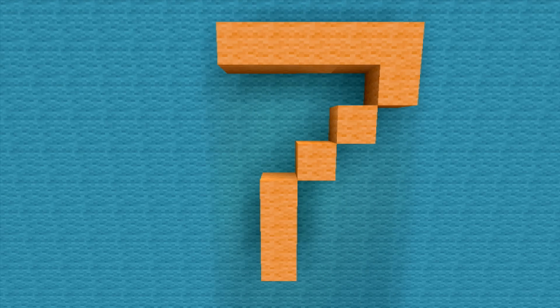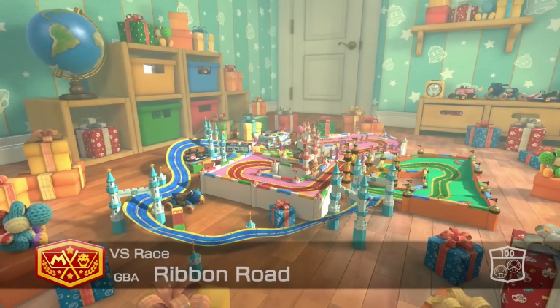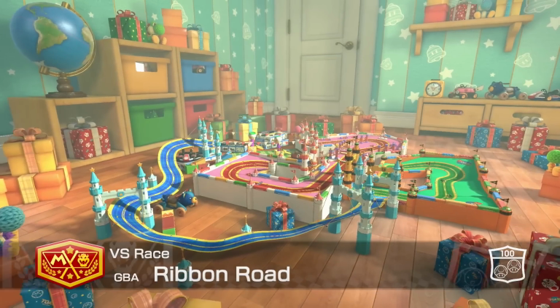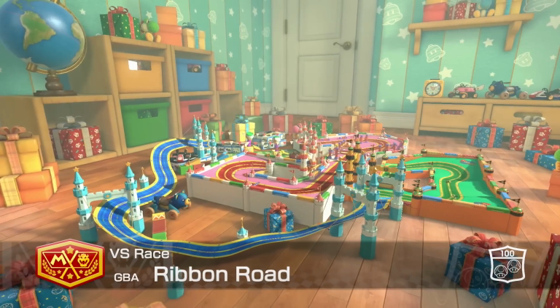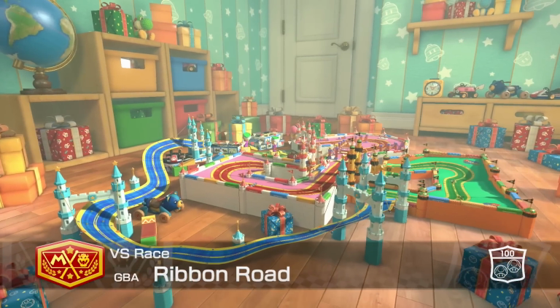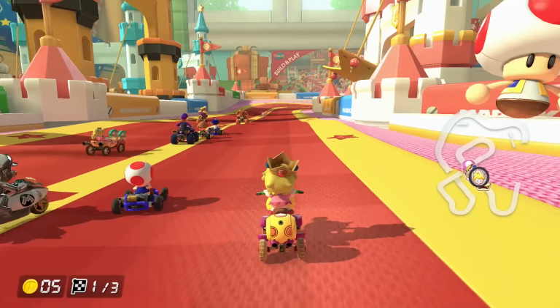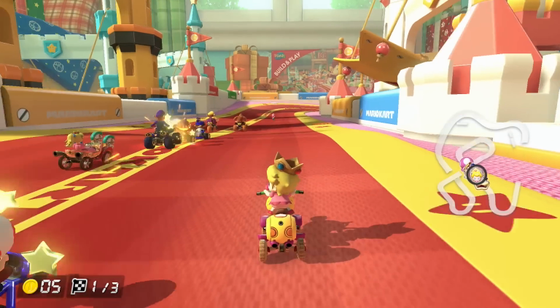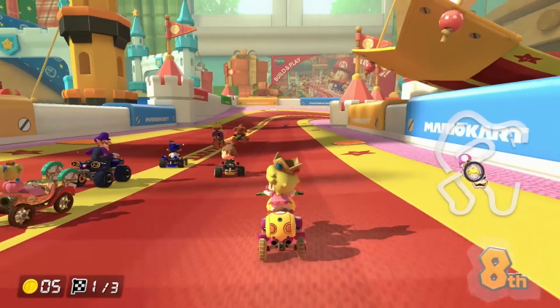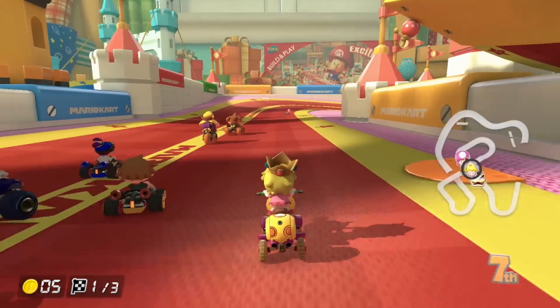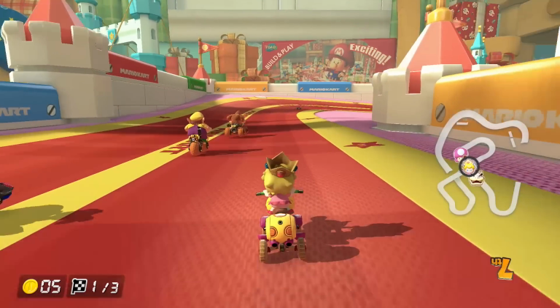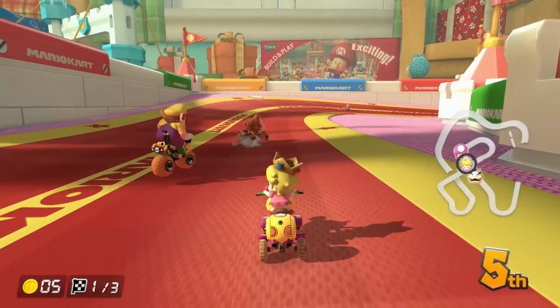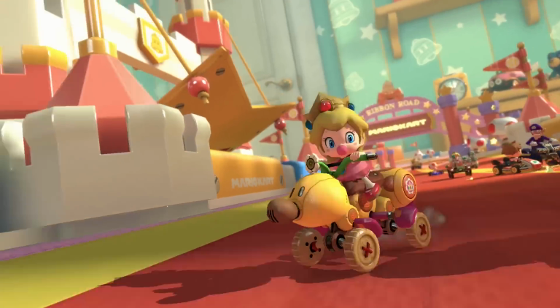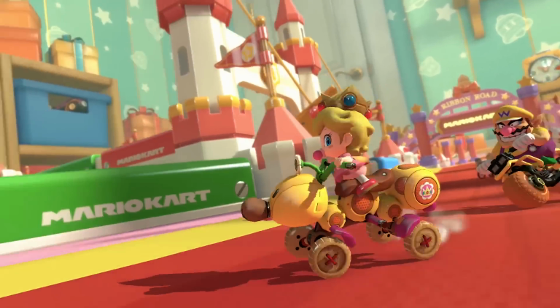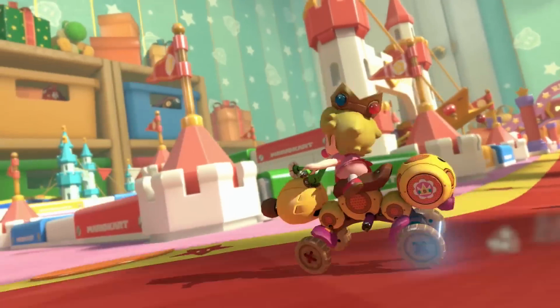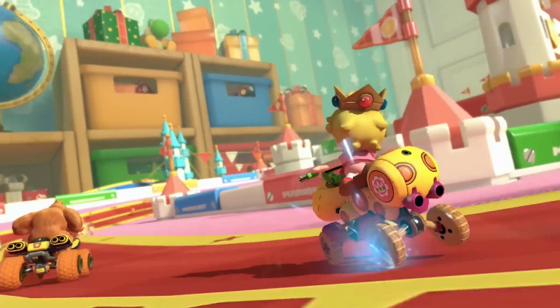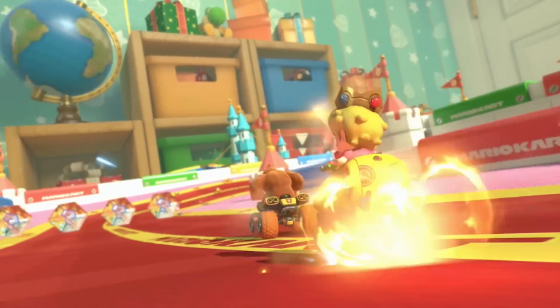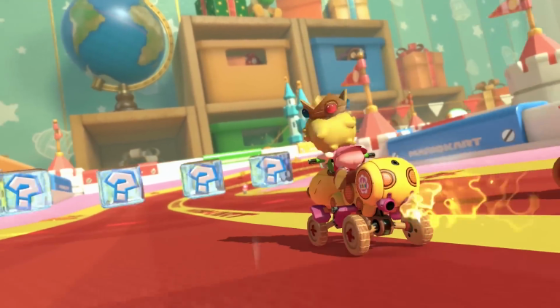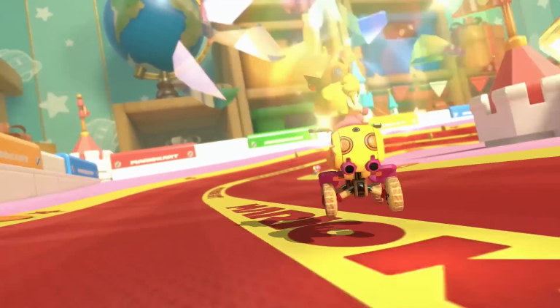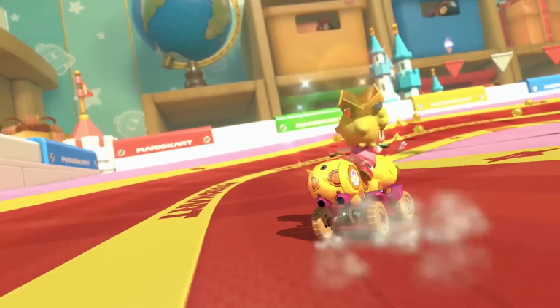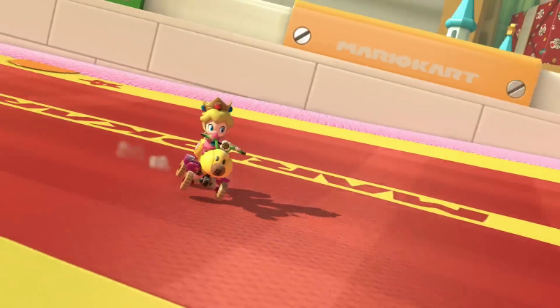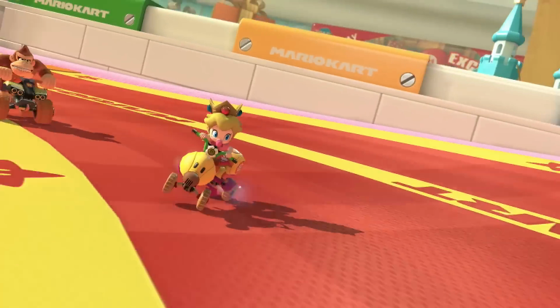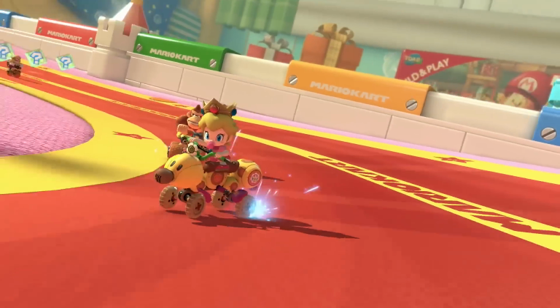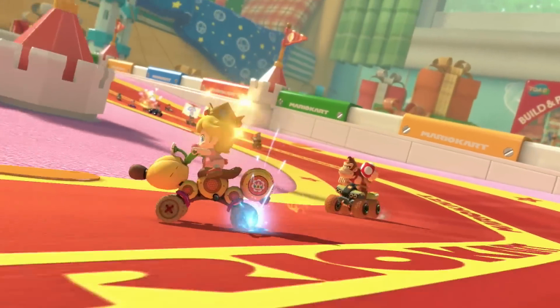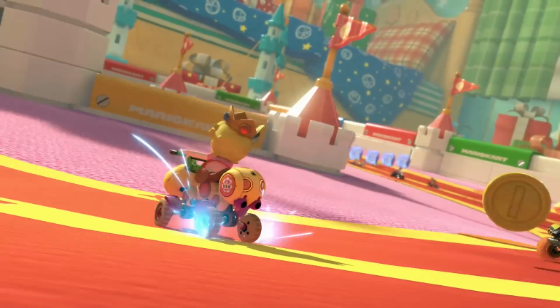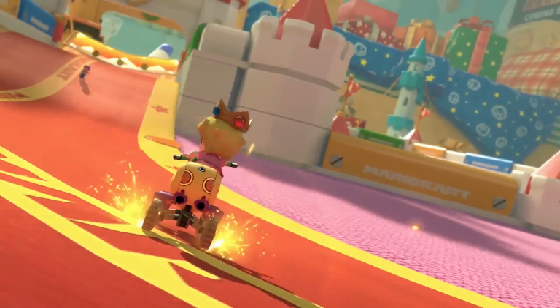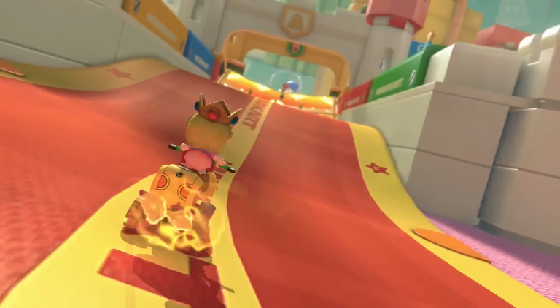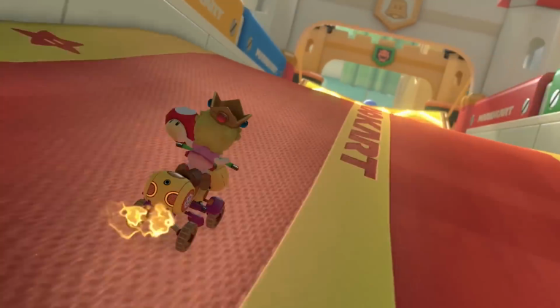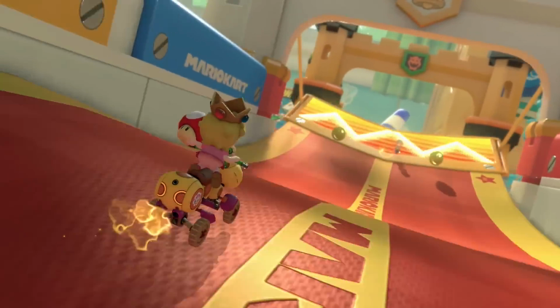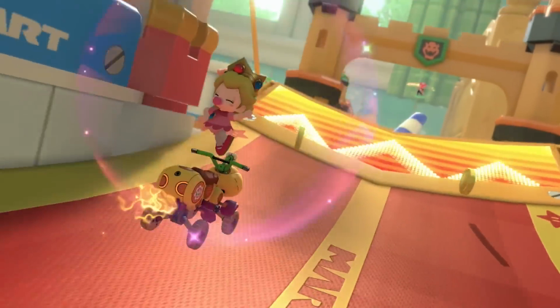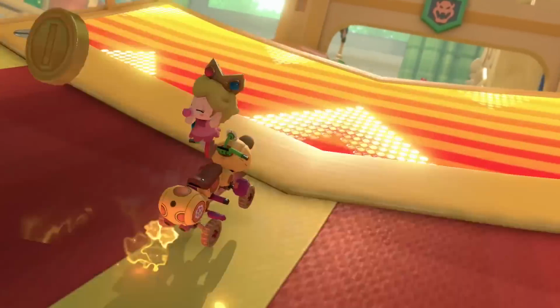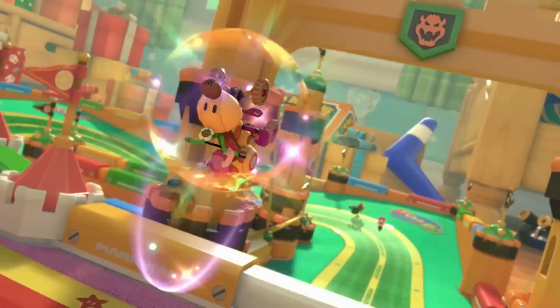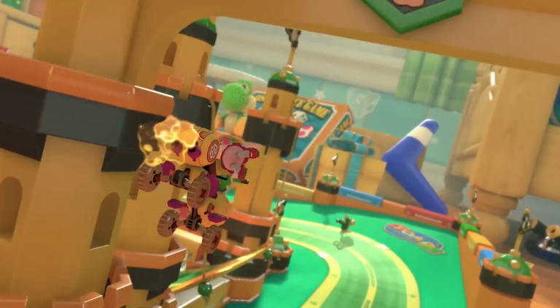At number 7 is Ribbon Road. I love the theme of this course. Everyone is tiny while racing around a bedroom full of toys — or is everyone normal size and the room's enormous? Either way, it makes for an amazing backdrop to the track.